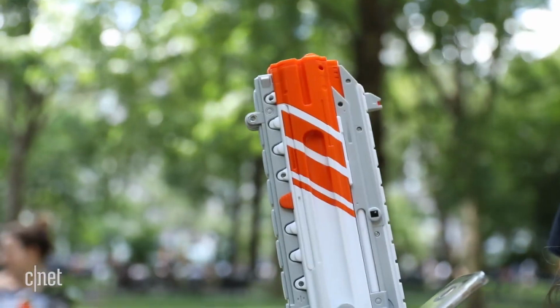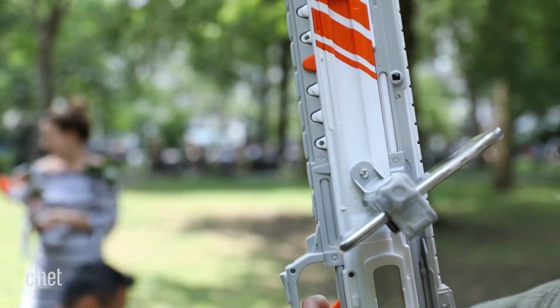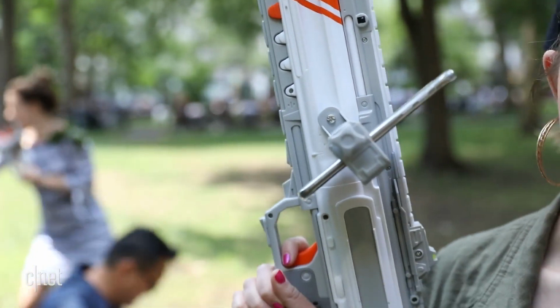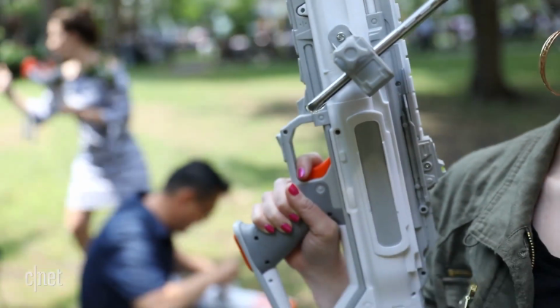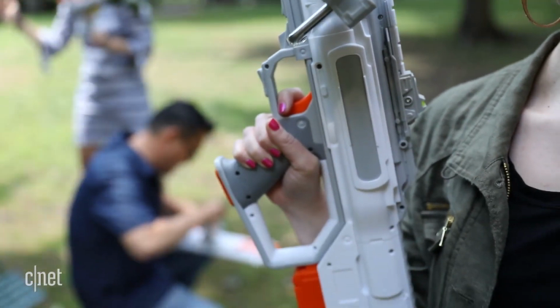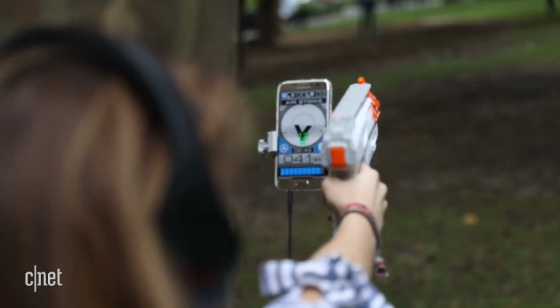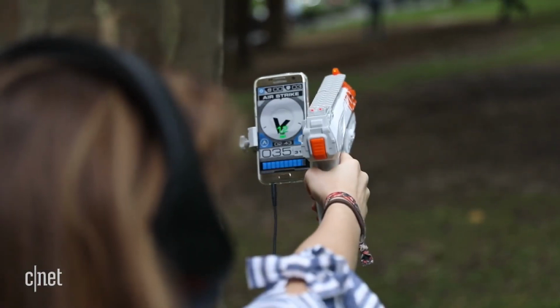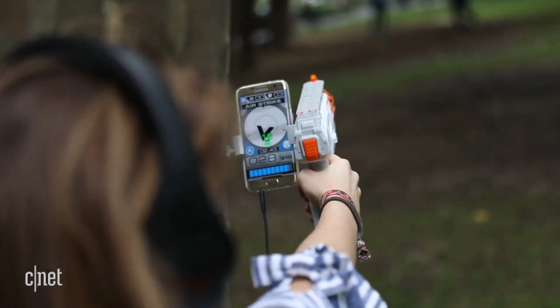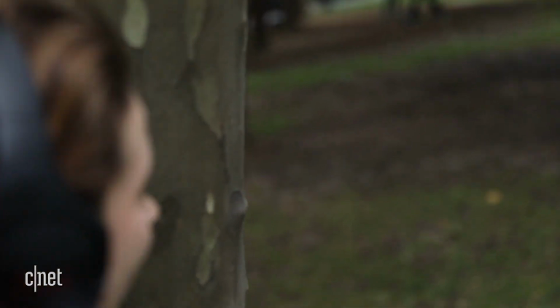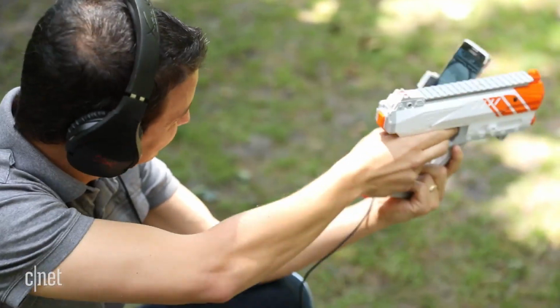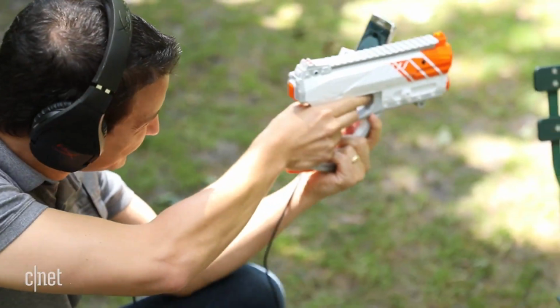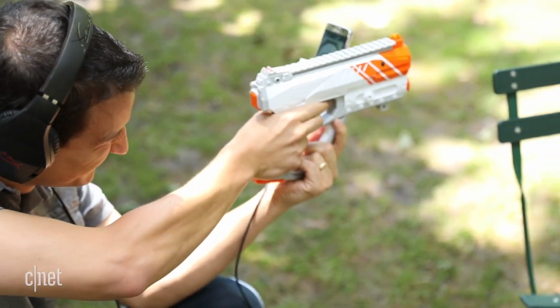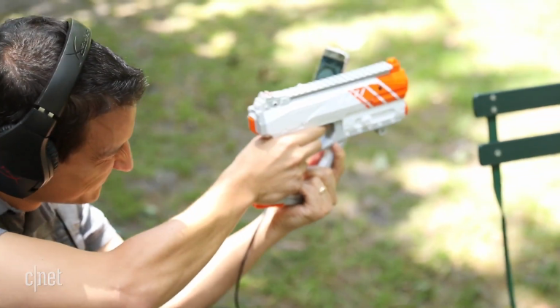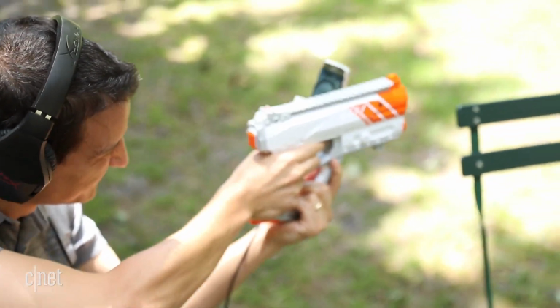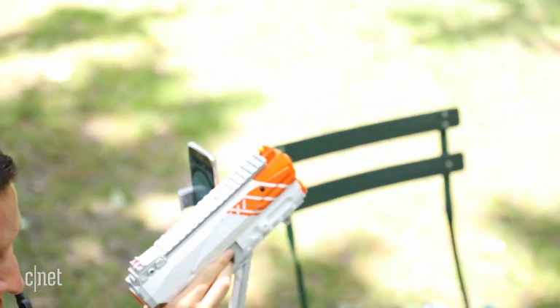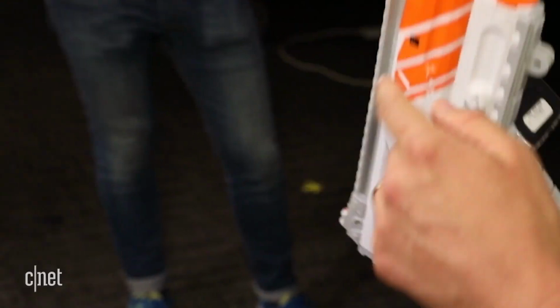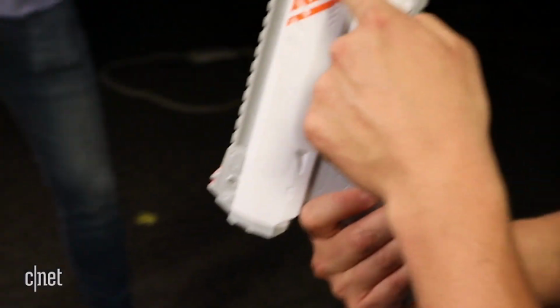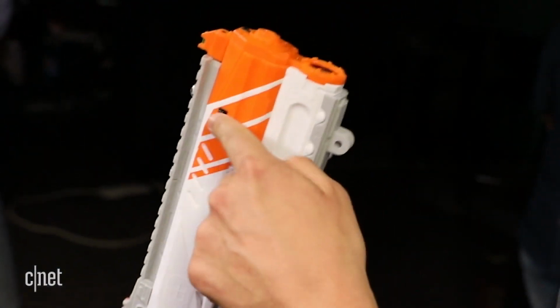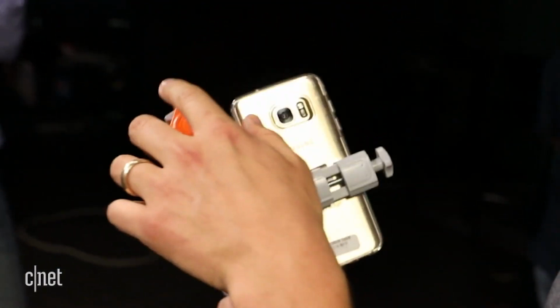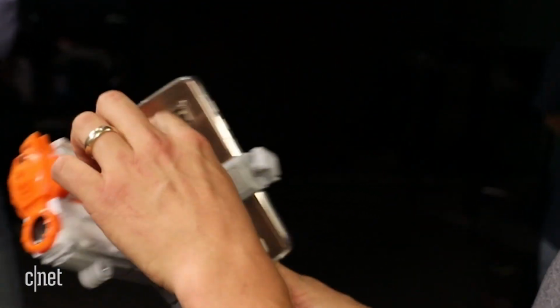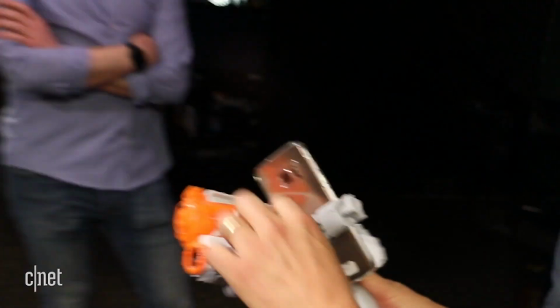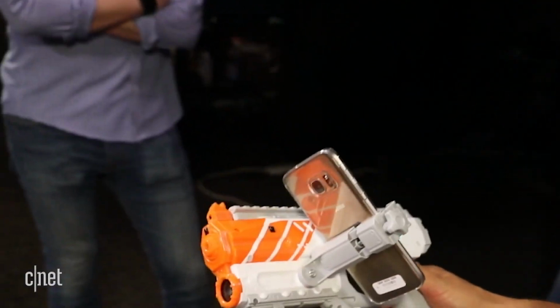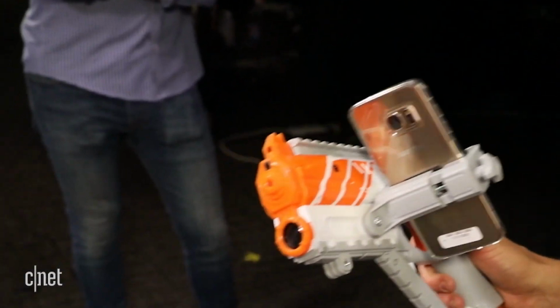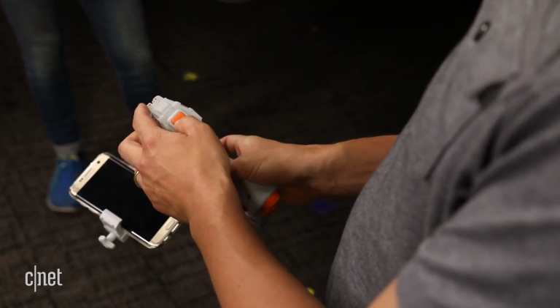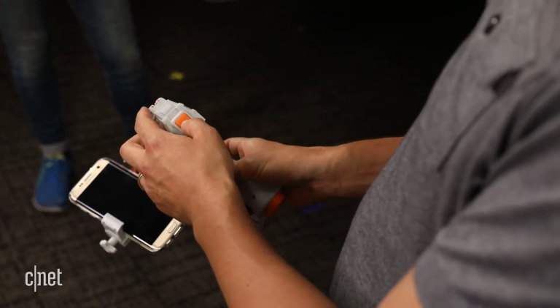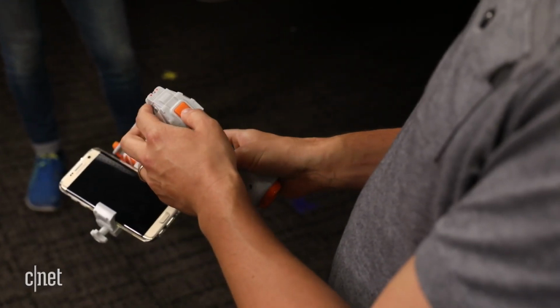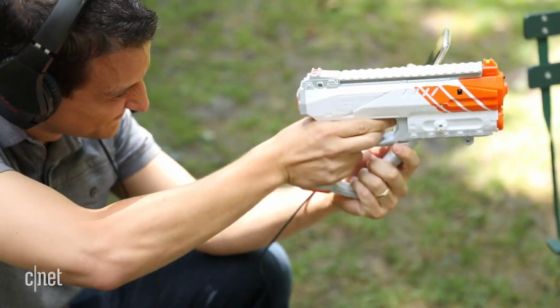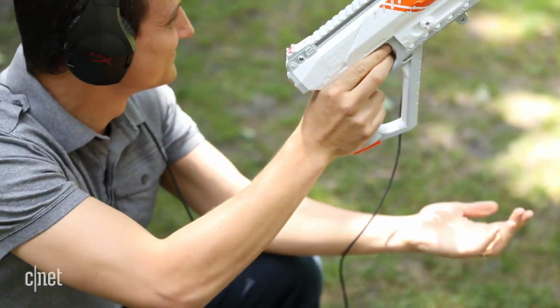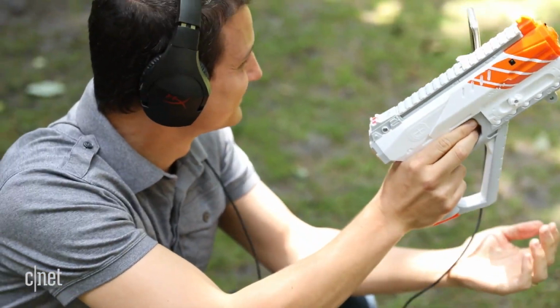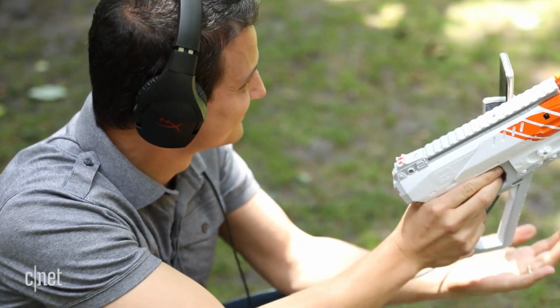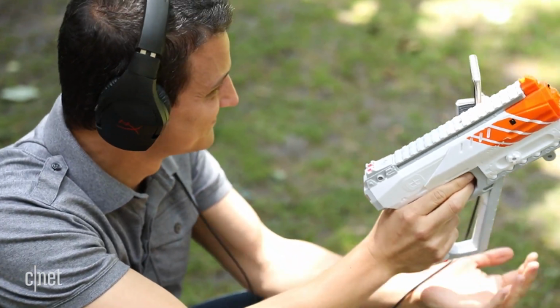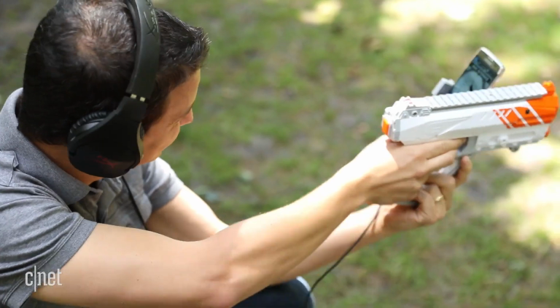The guns are big, beefy plastic toys with strong force feedback, so you'll know when you're shooting and when you've been hit. Each has three infrared hit detectors on the front and sides, and push-to-talk voice chat. You just smack this button to reload the weapon.